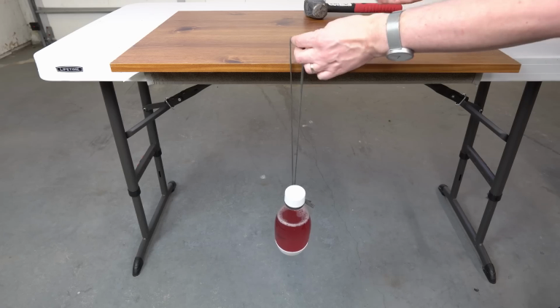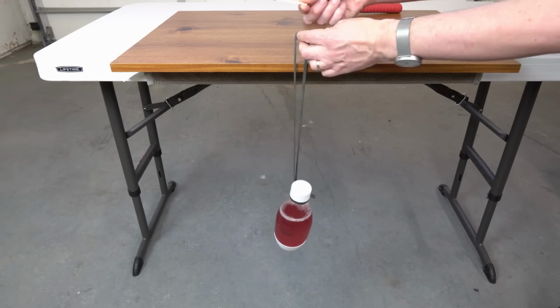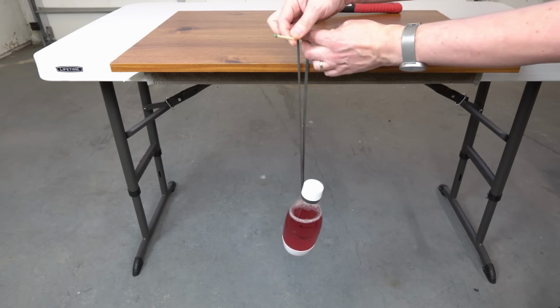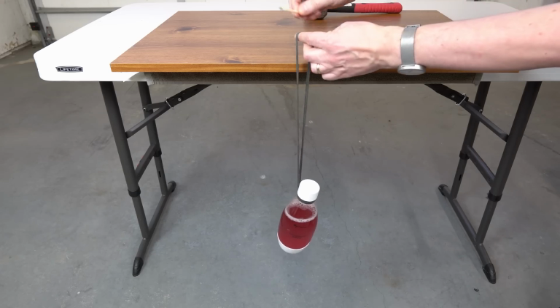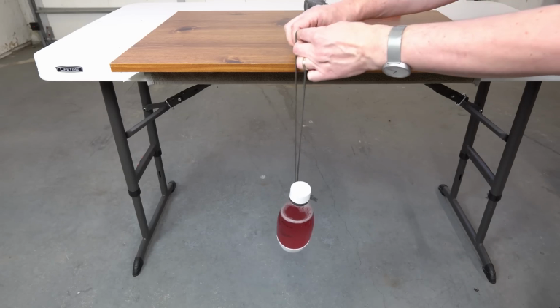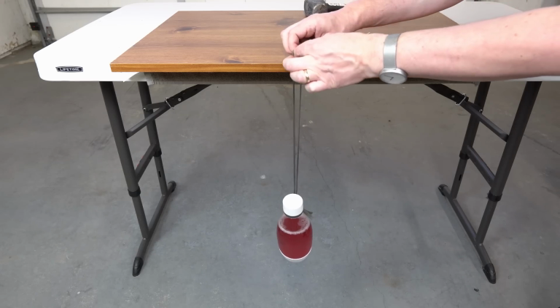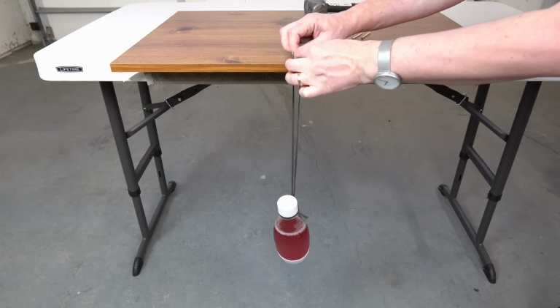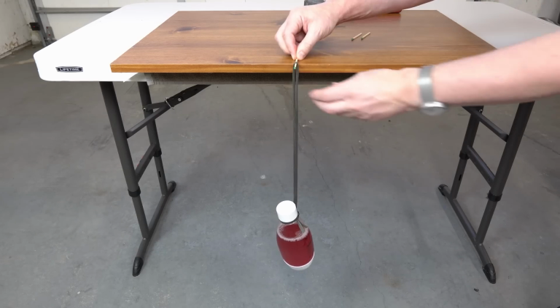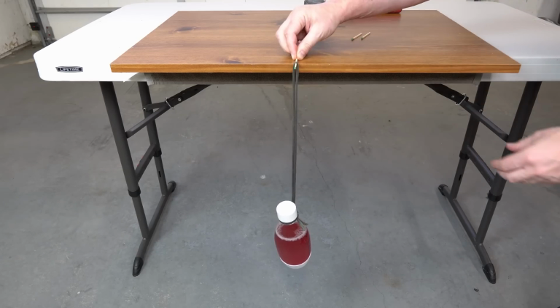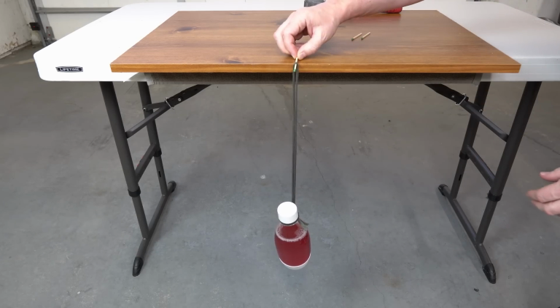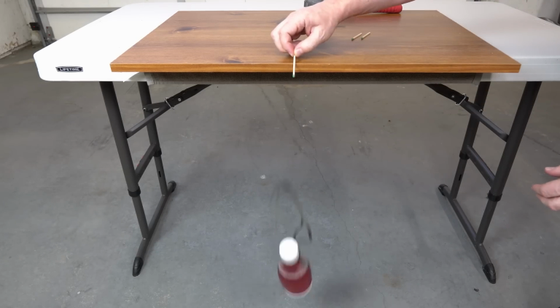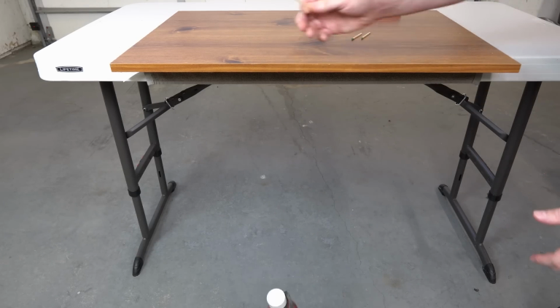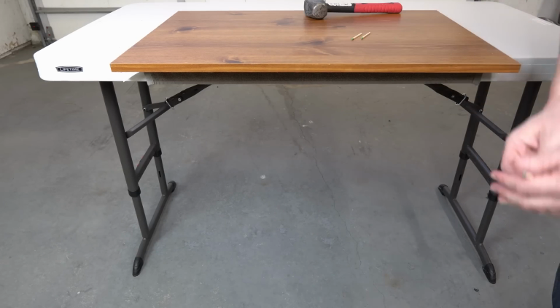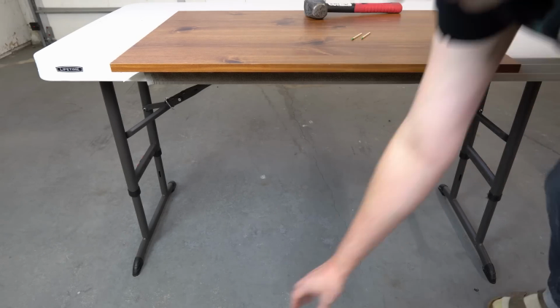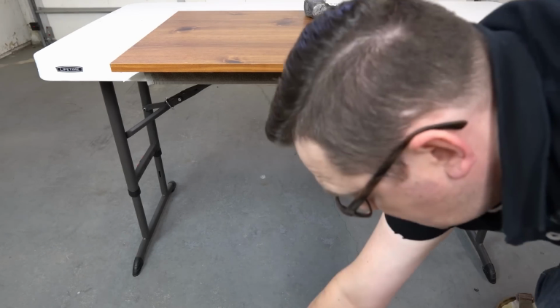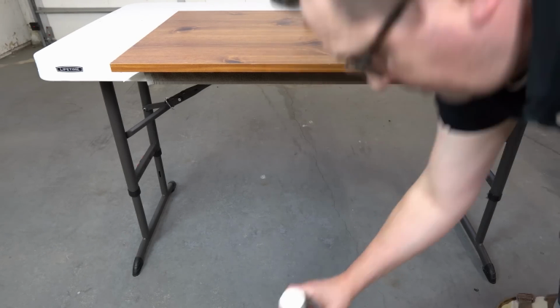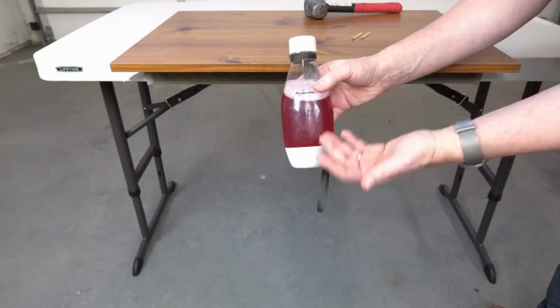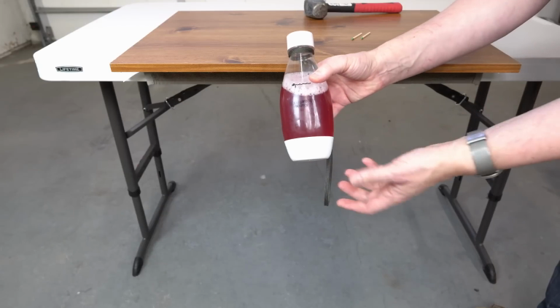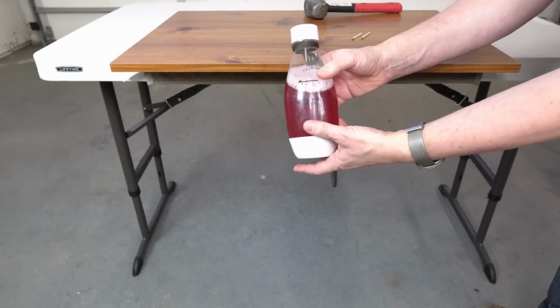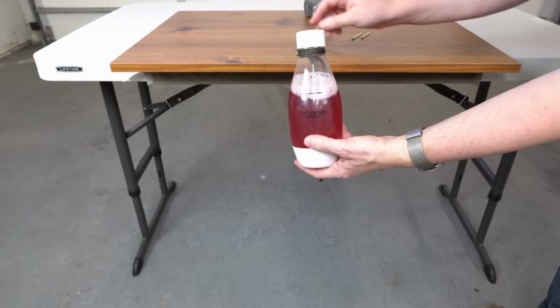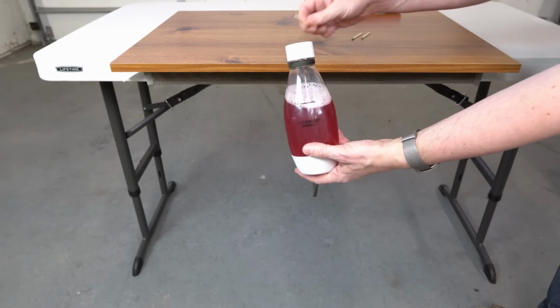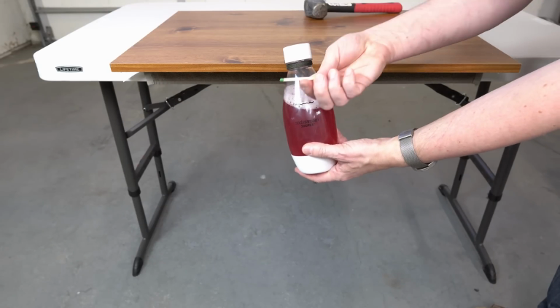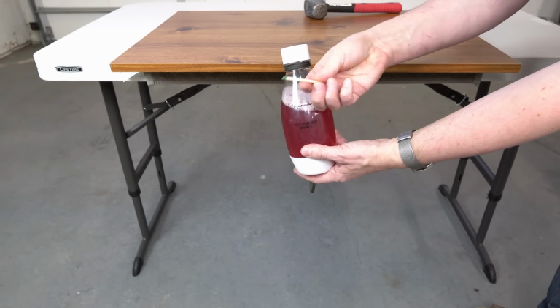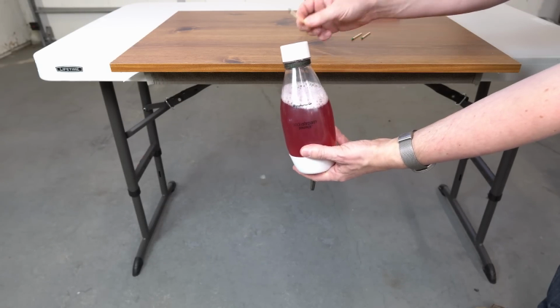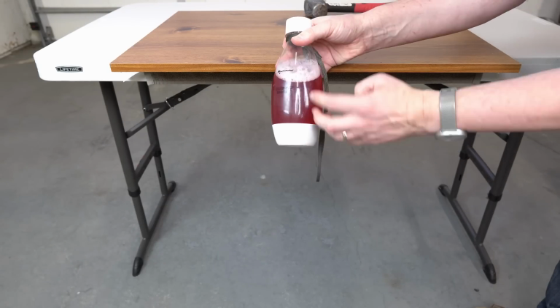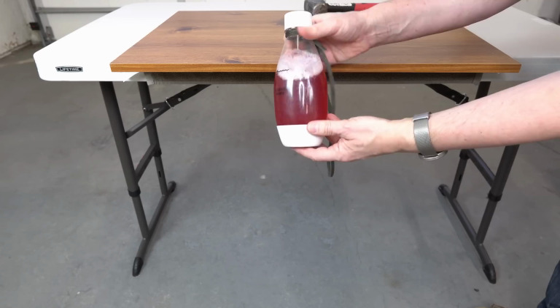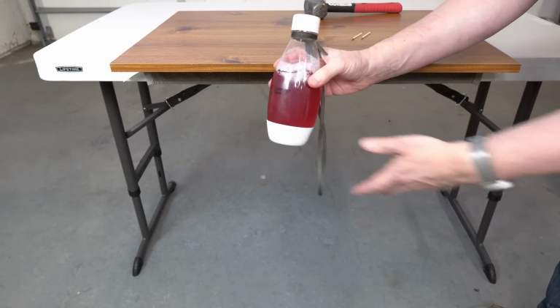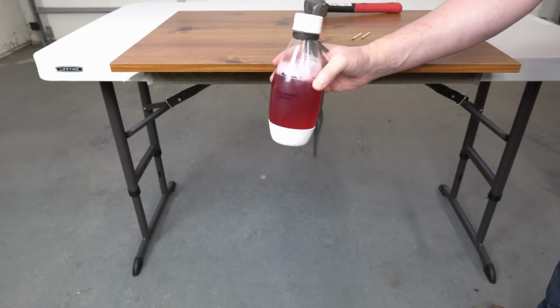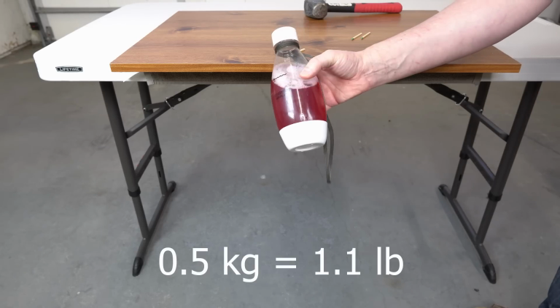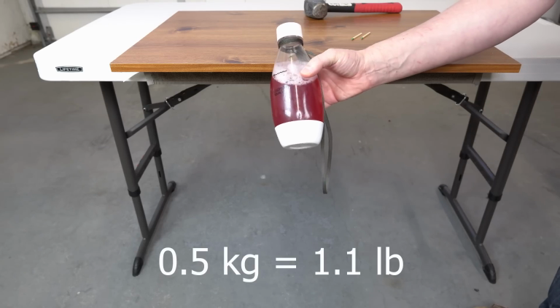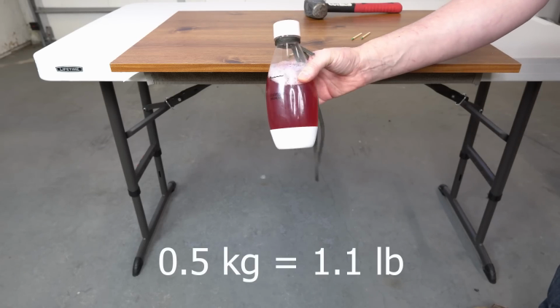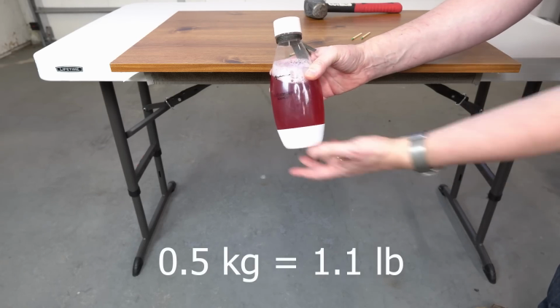Let's see if the match can hold the bottle. Nope. Well, obviously this bottle is too heavy for a tiny match to hold it. This bottle weighs probably like half a kilogram or something like that.